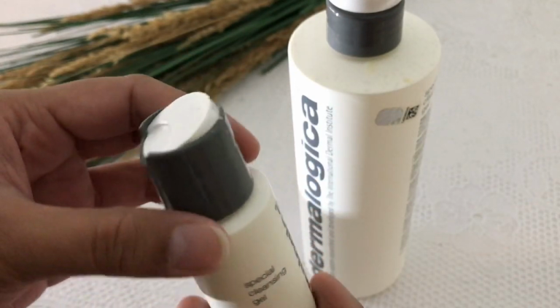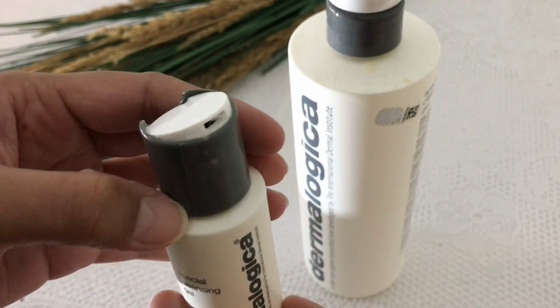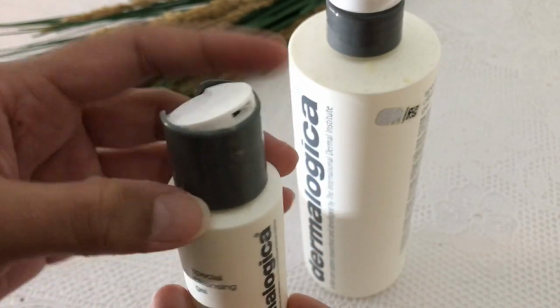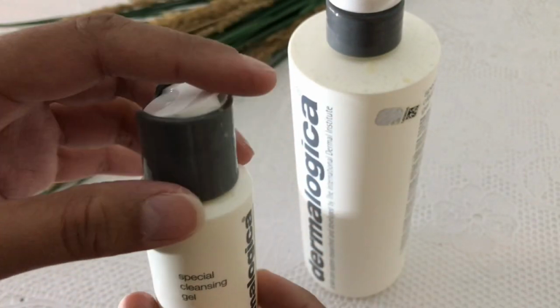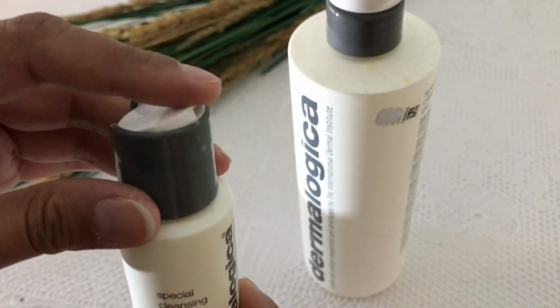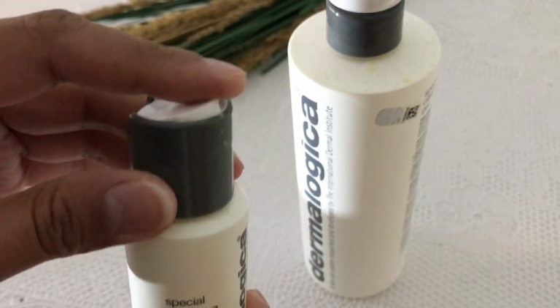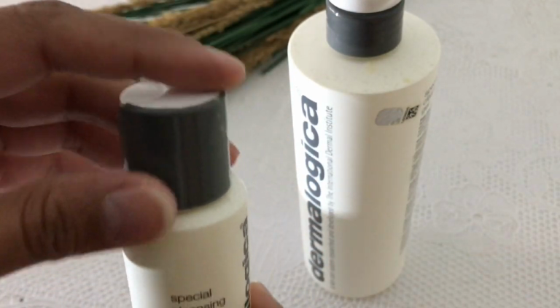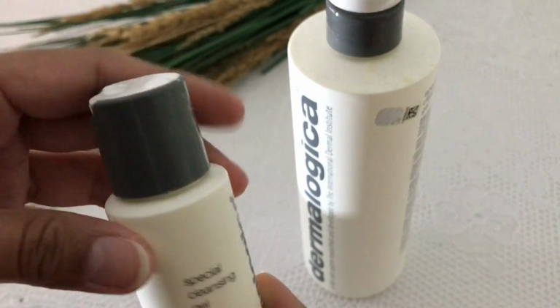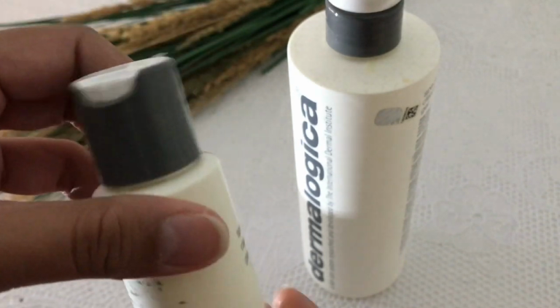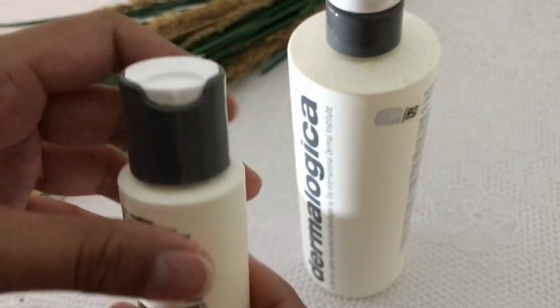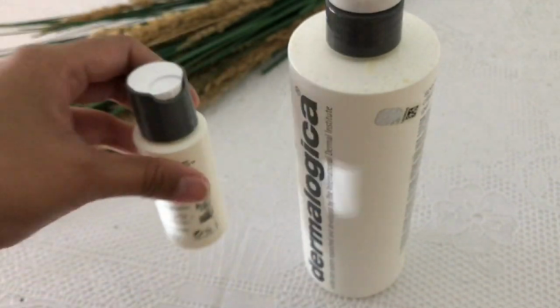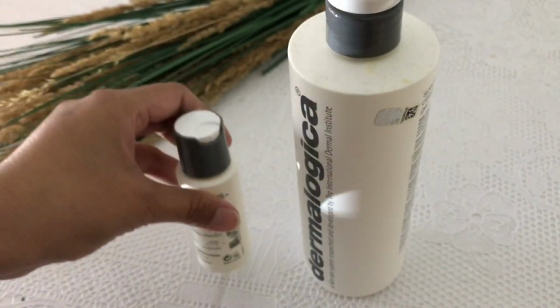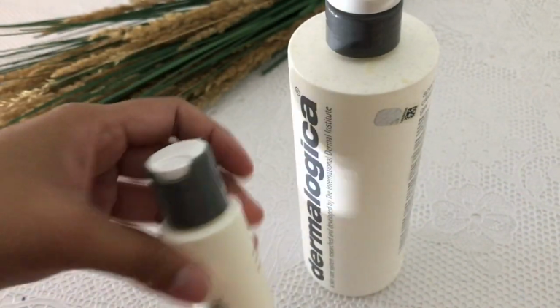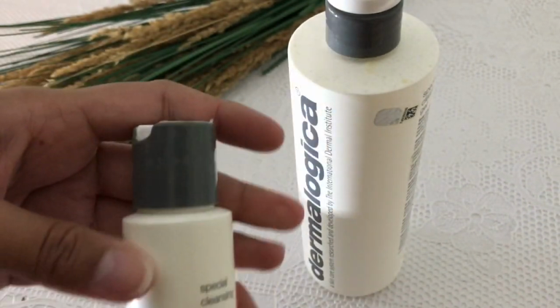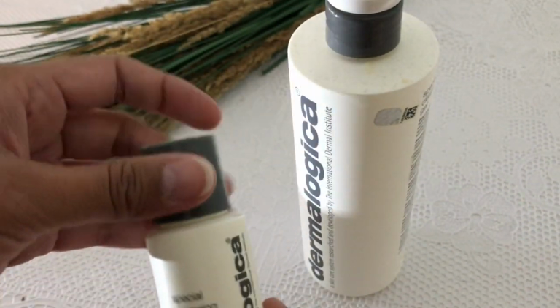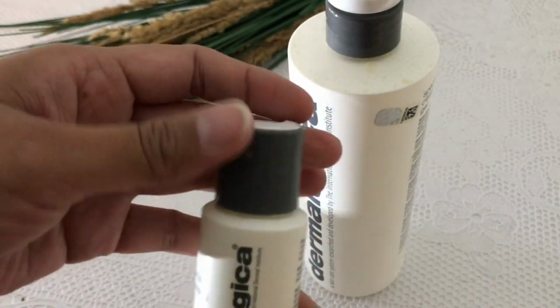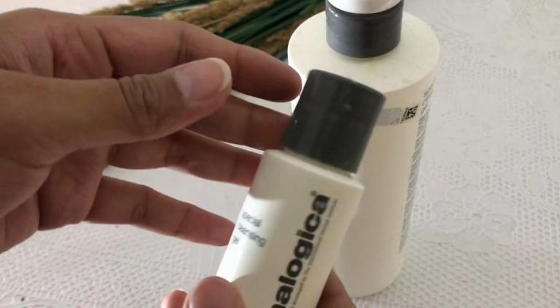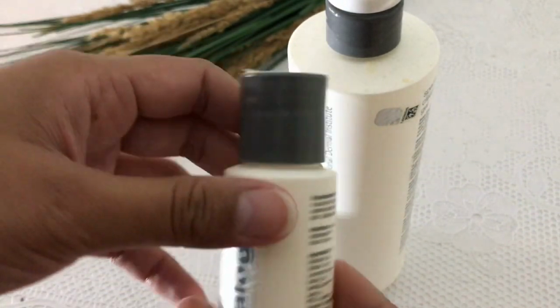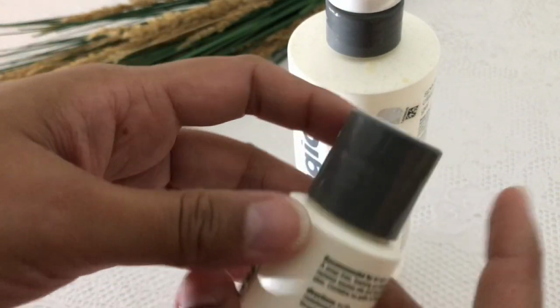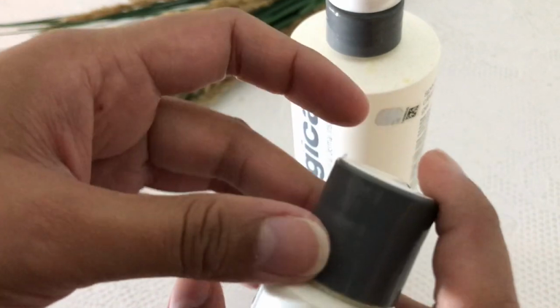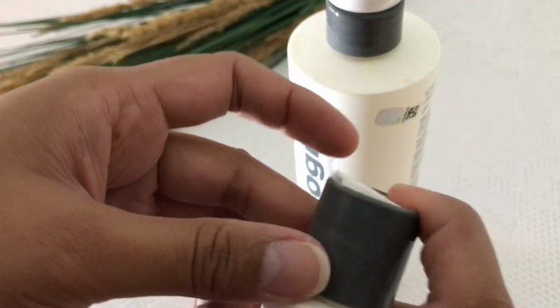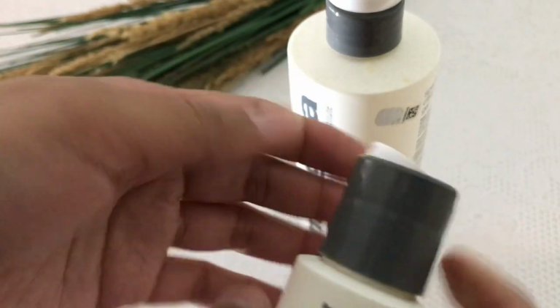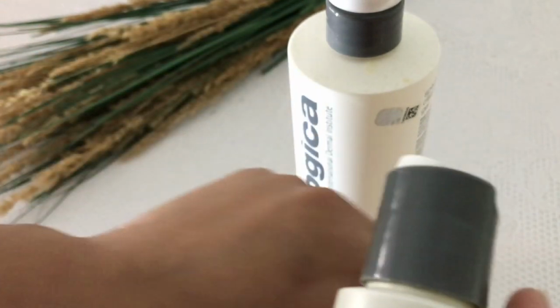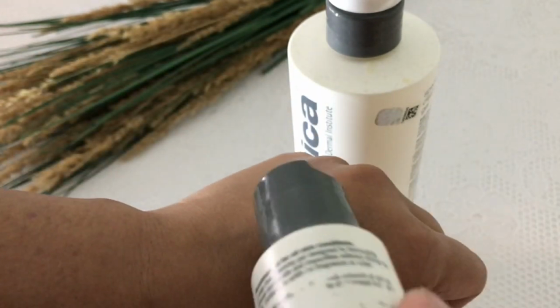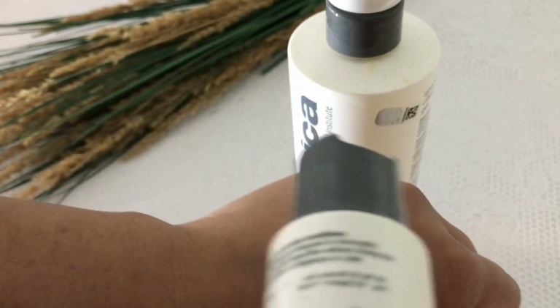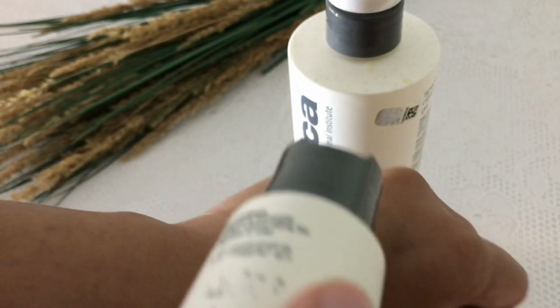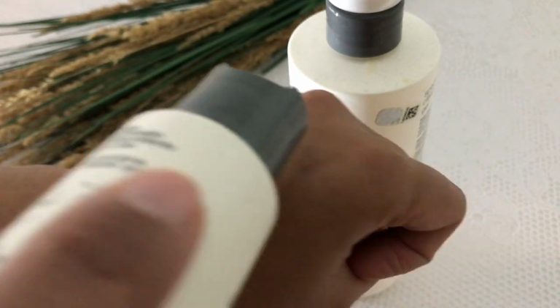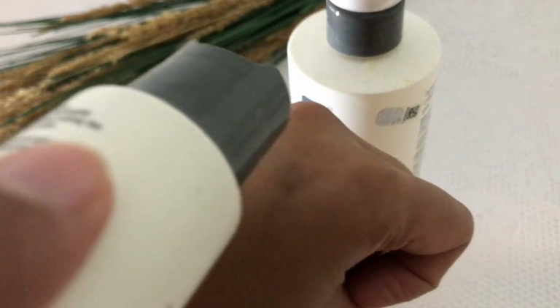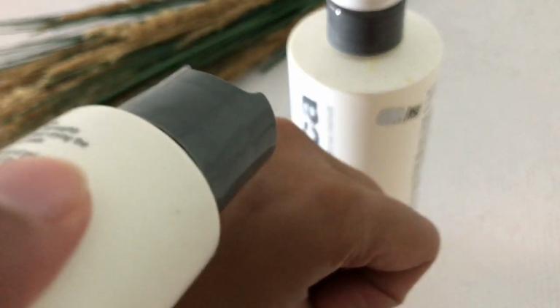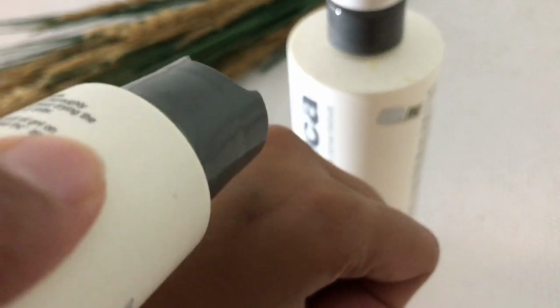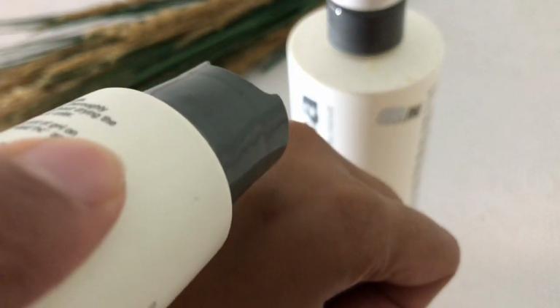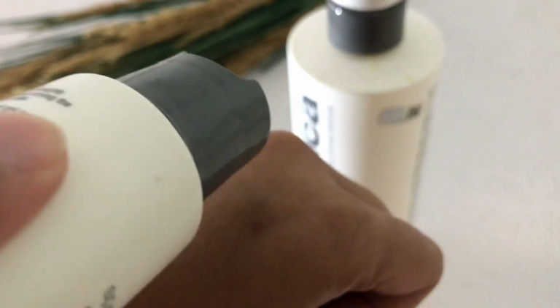If you have sensitive skin or dry skin, you can easily use it. It is very lightweight and so mild that you can use it every day. This is a clear gel.